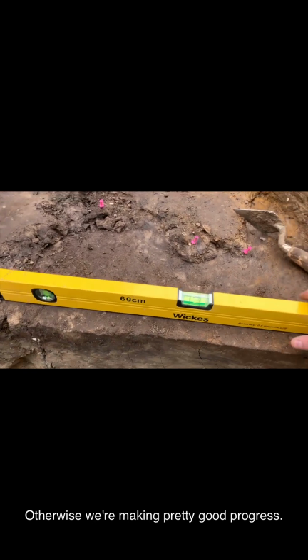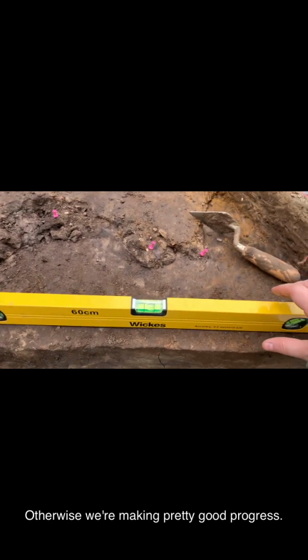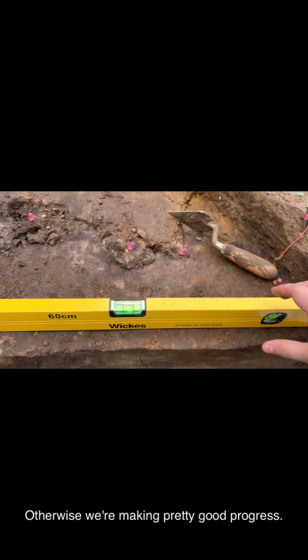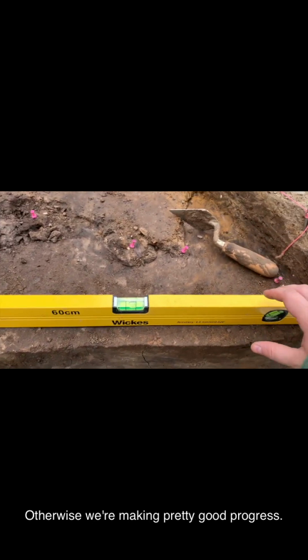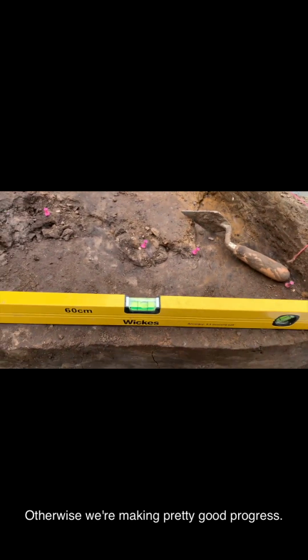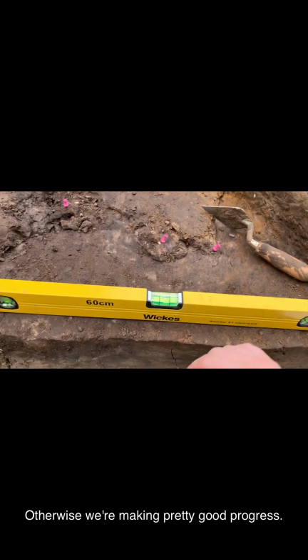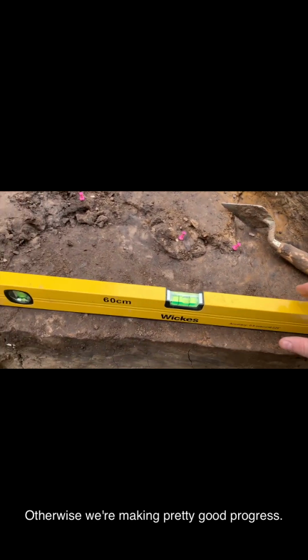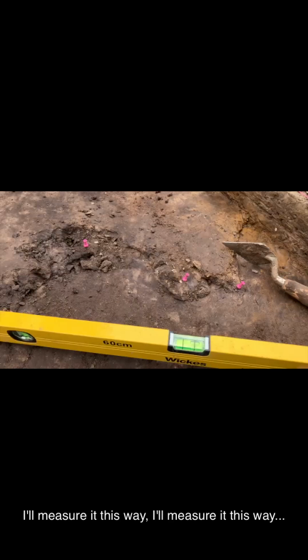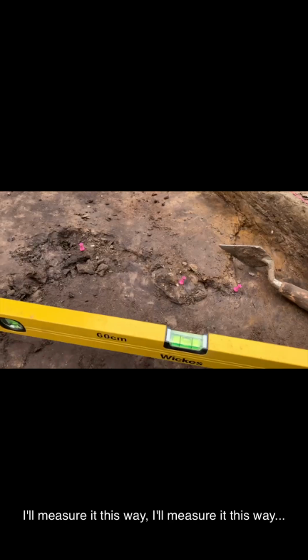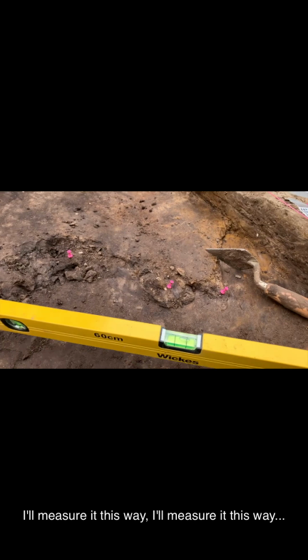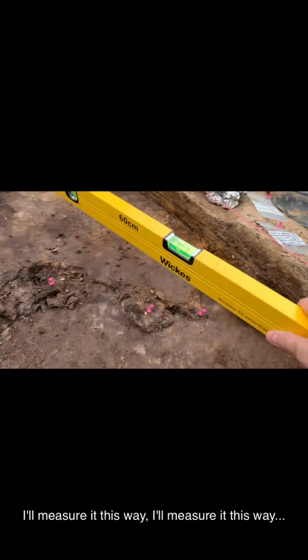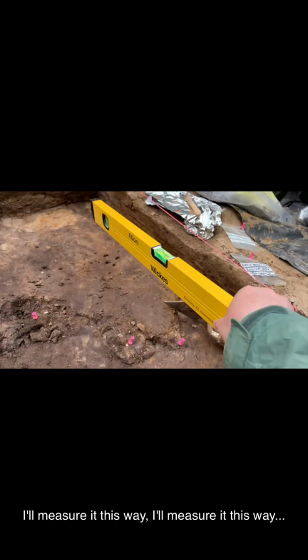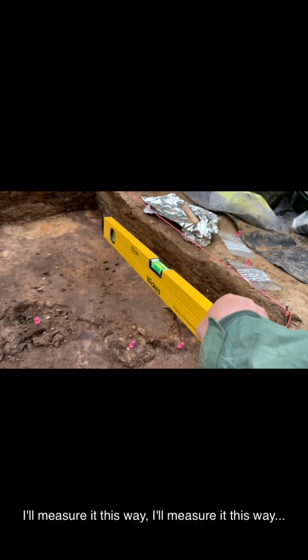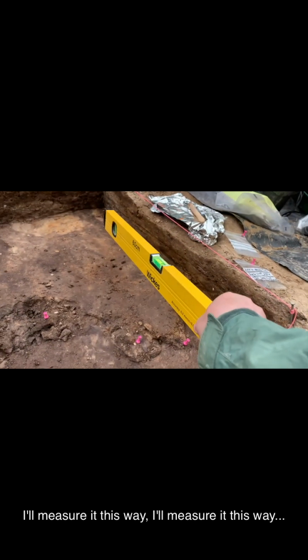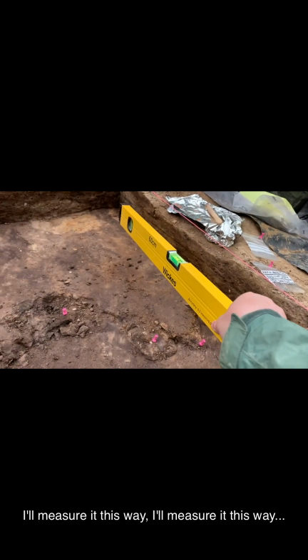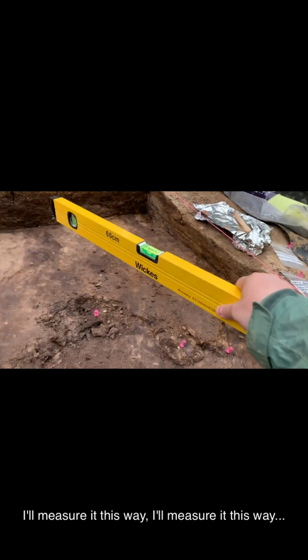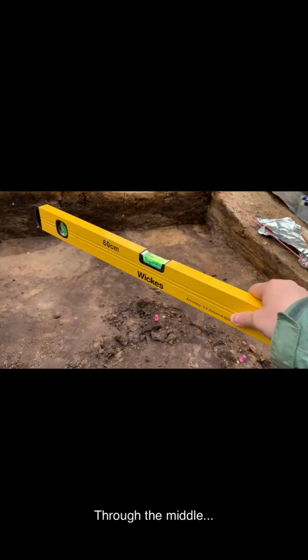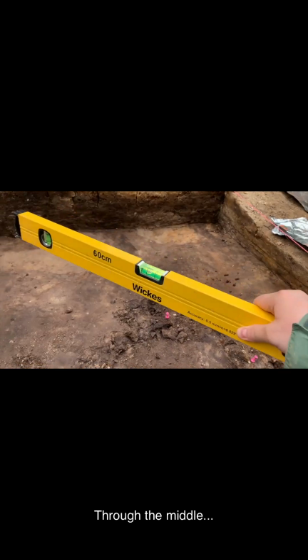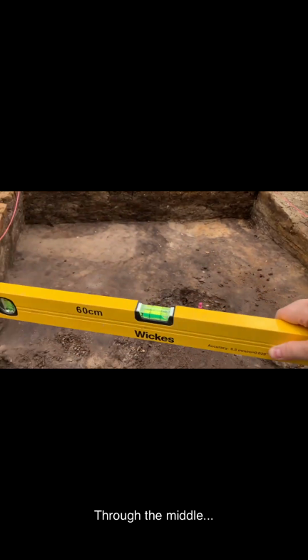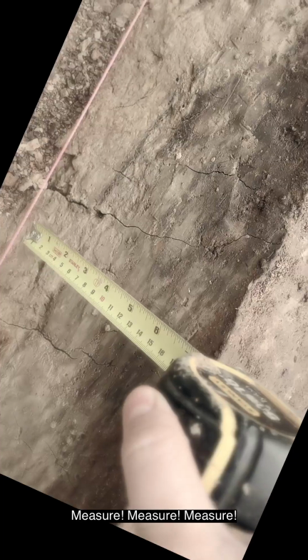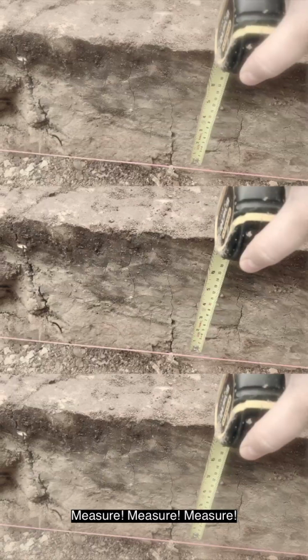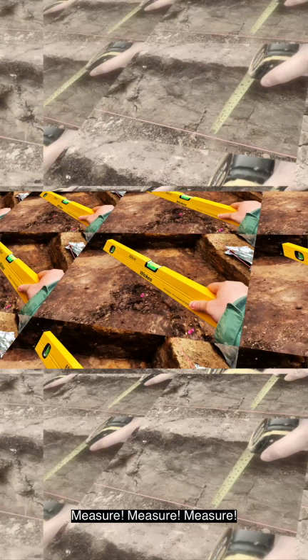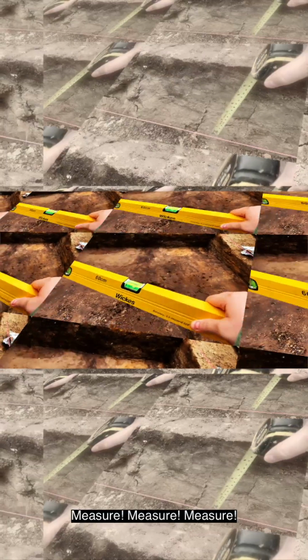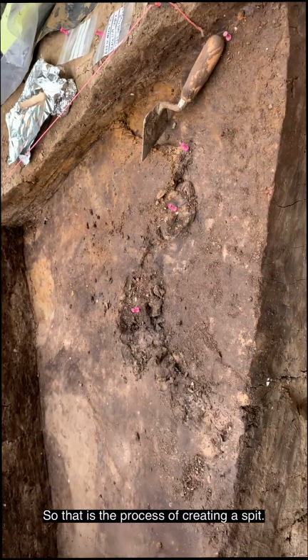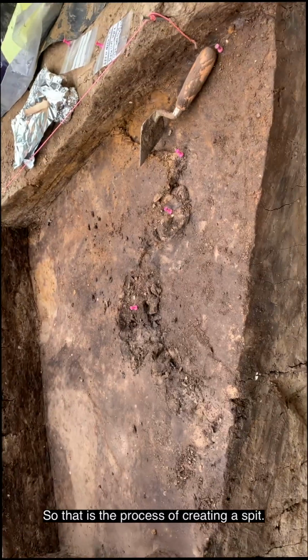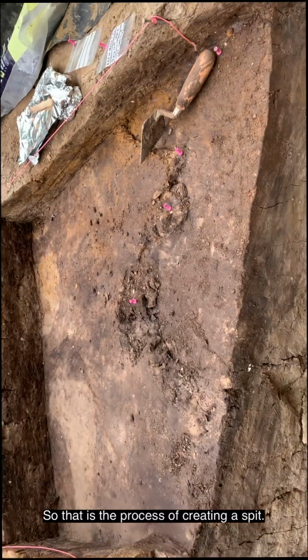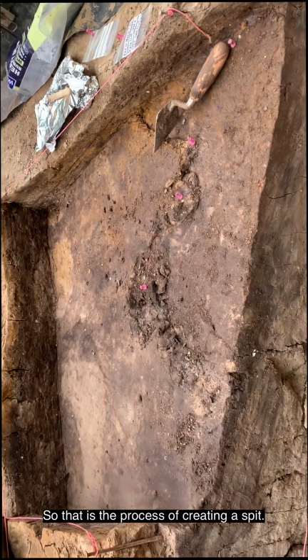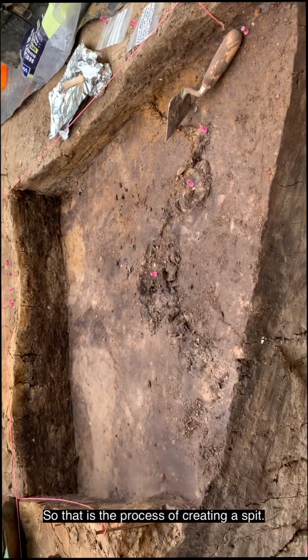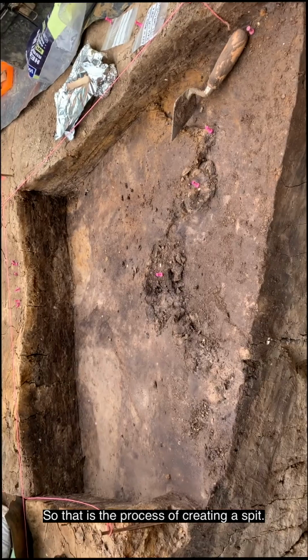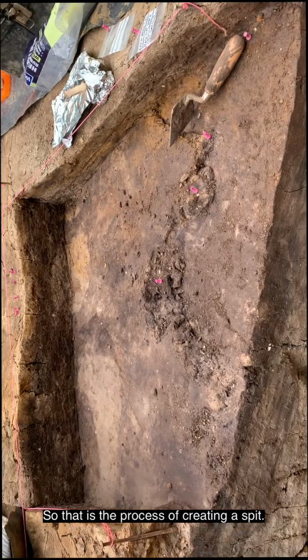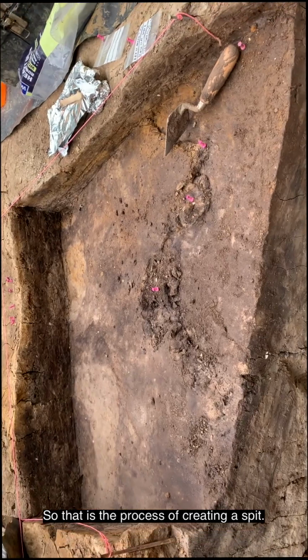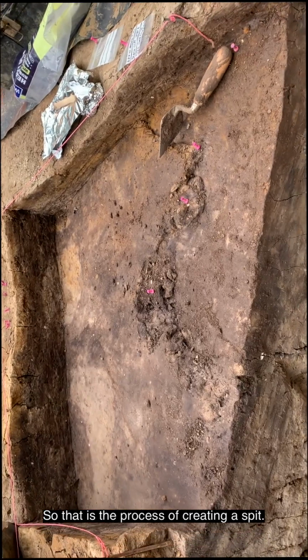Otherwise, we're making pretty good progress. I'll measure it this way, I'll measure it this way through the middle. So that is the process of creating a spit.